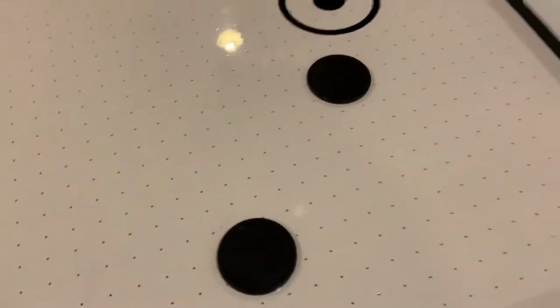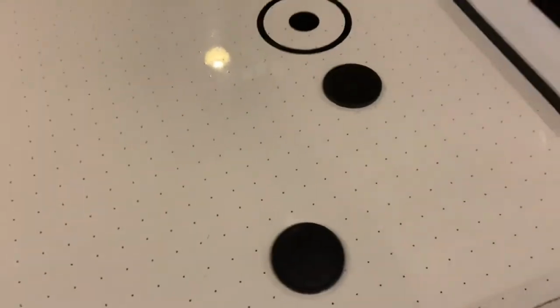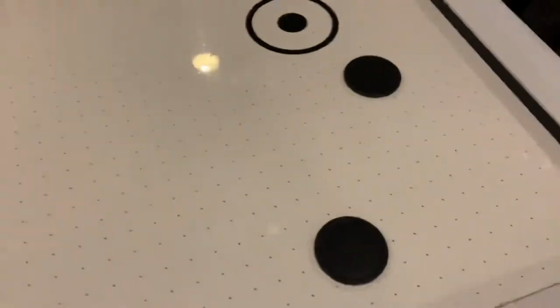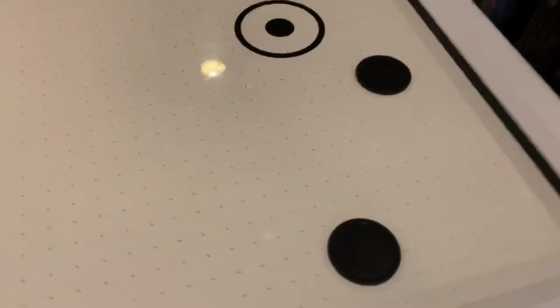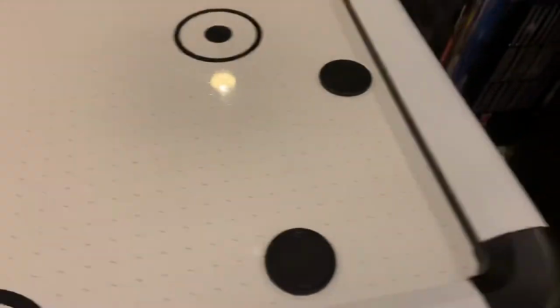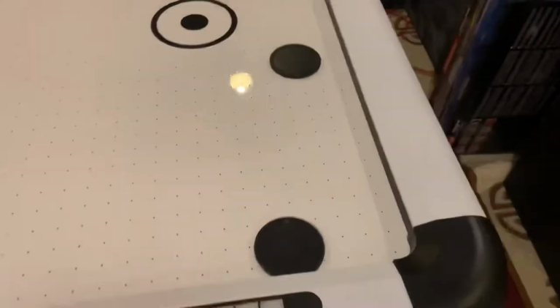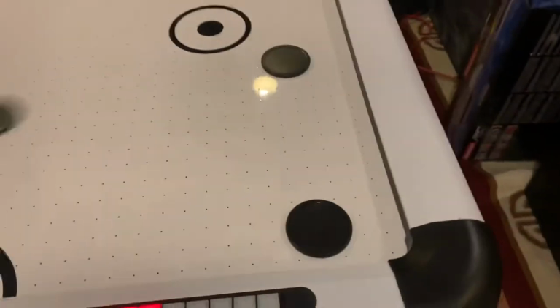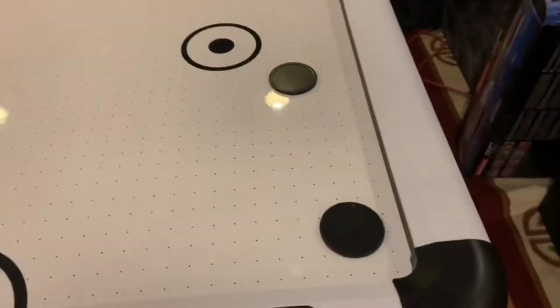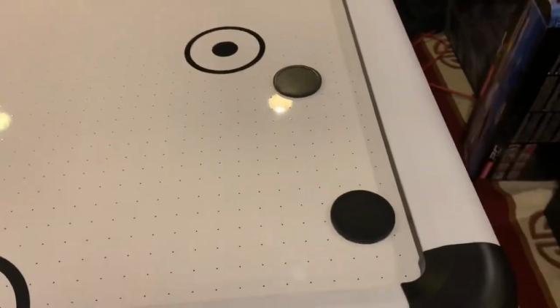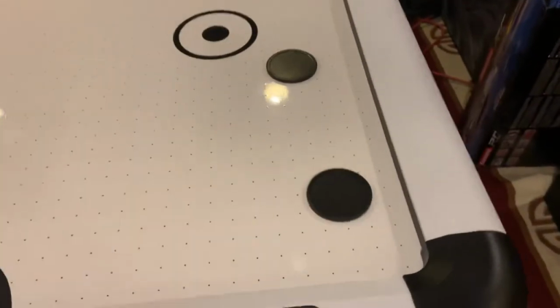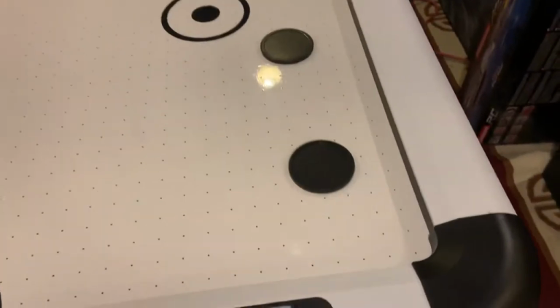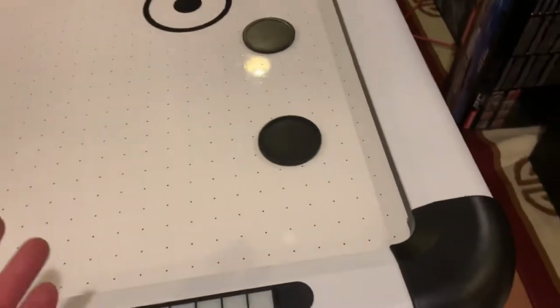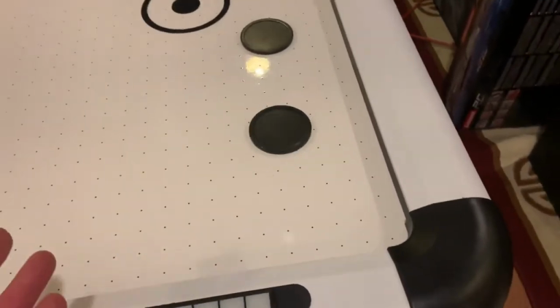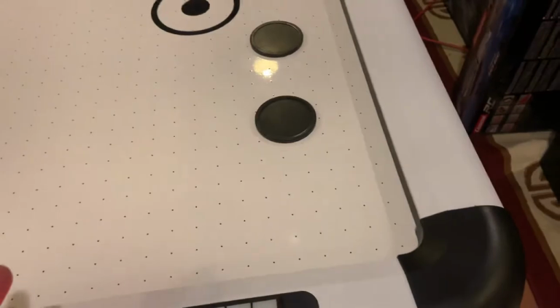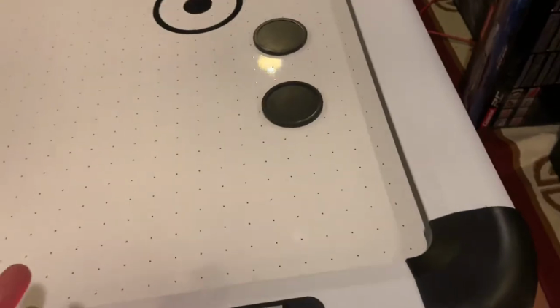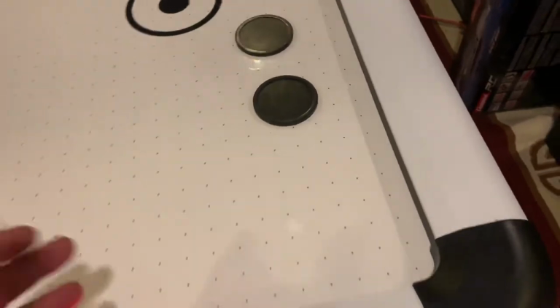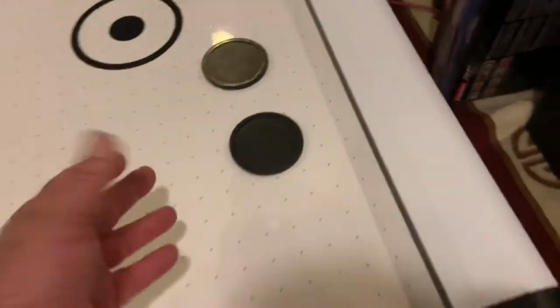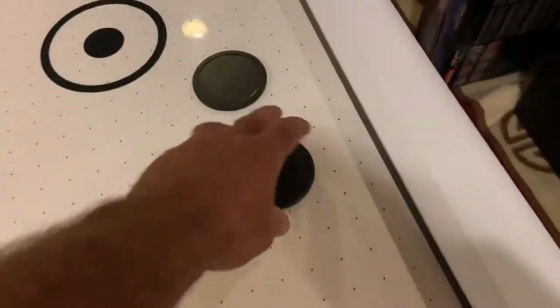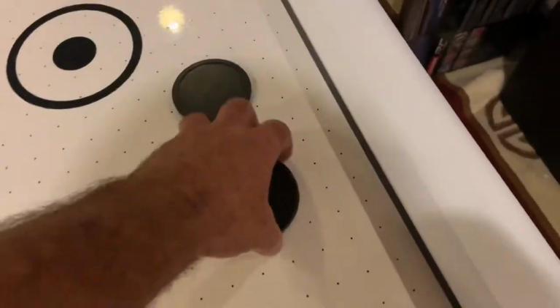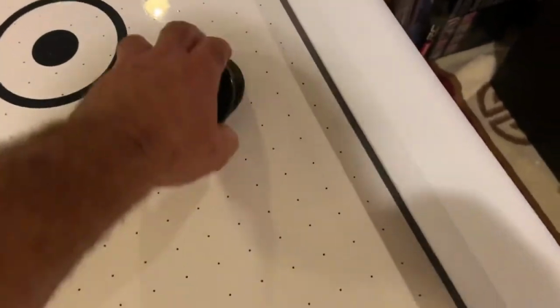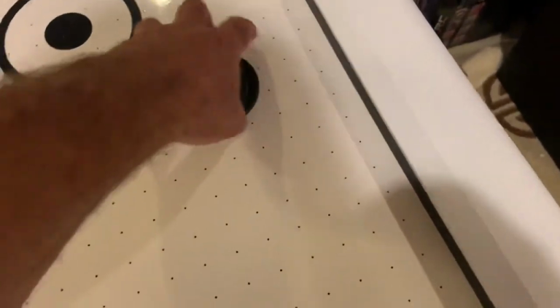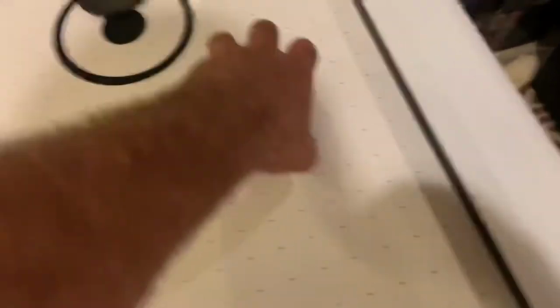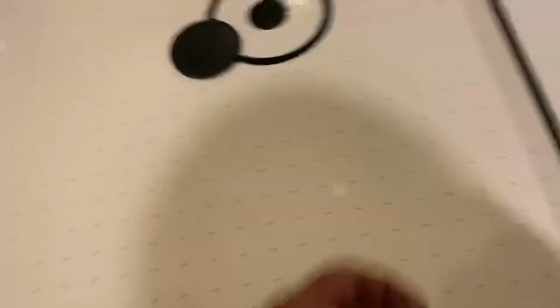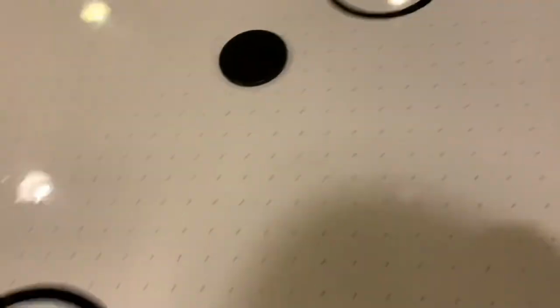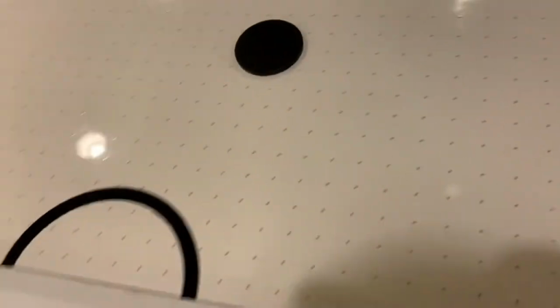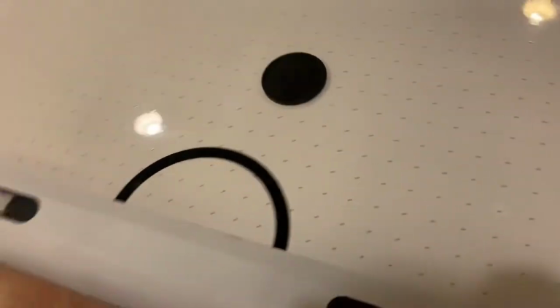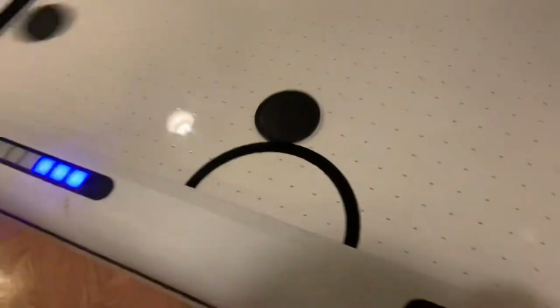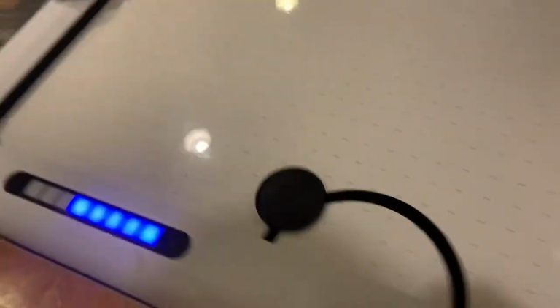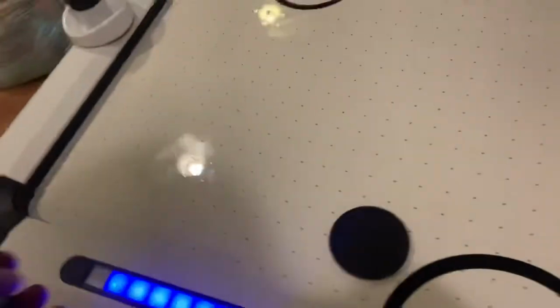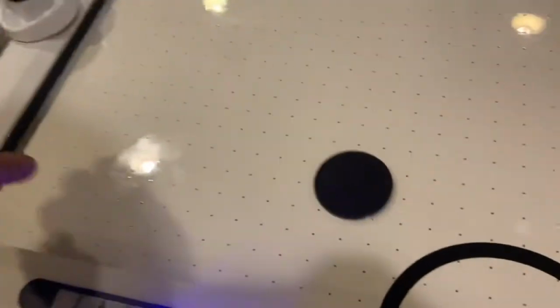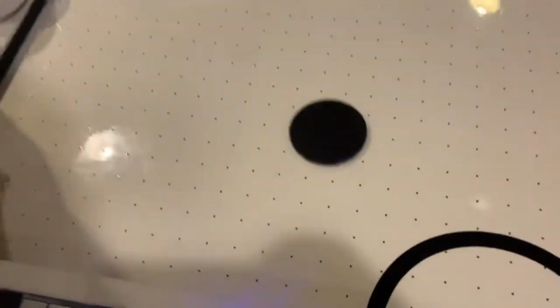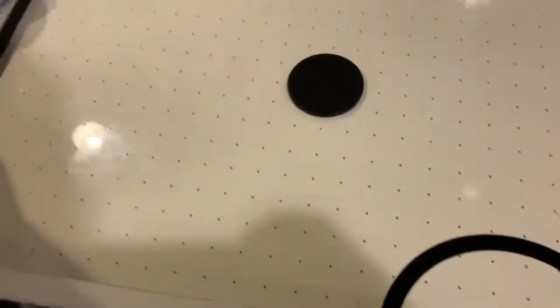Mind you, I bought this table used. Look how the pucks just go around without you doing anything. They're great. I didn't wax this table. I bought it used.